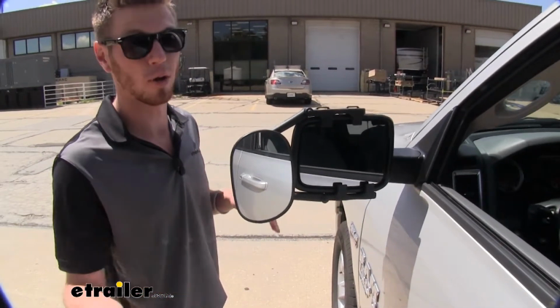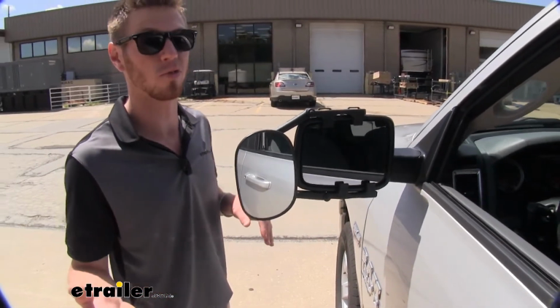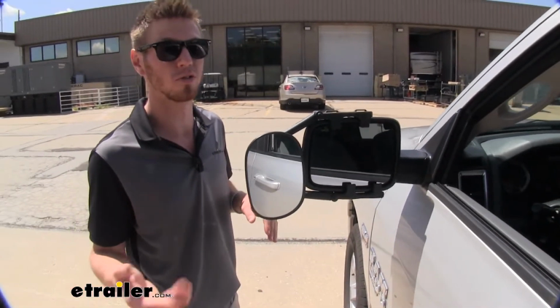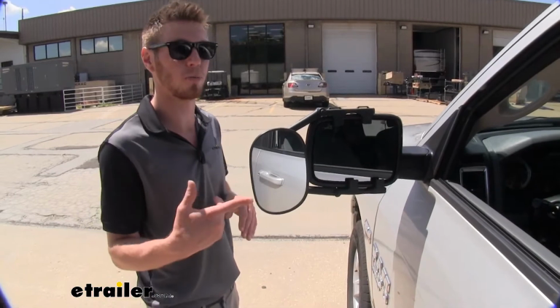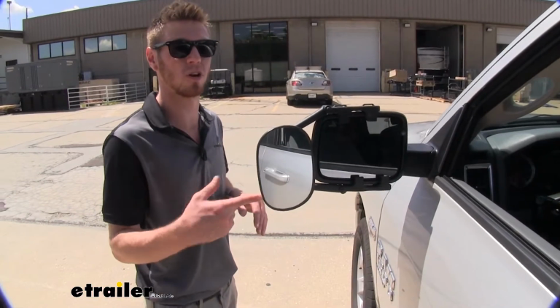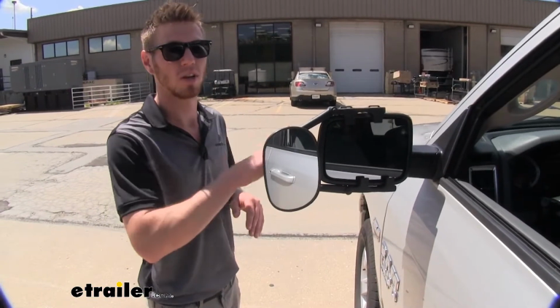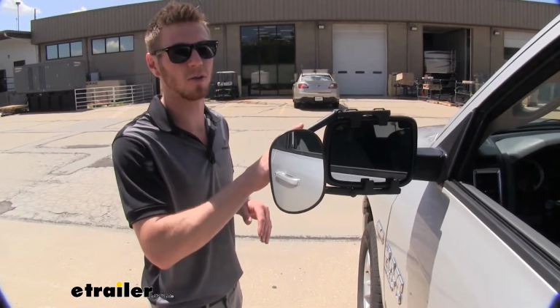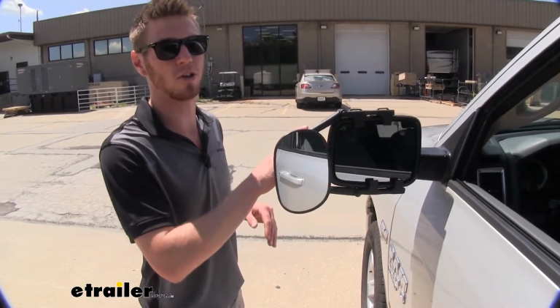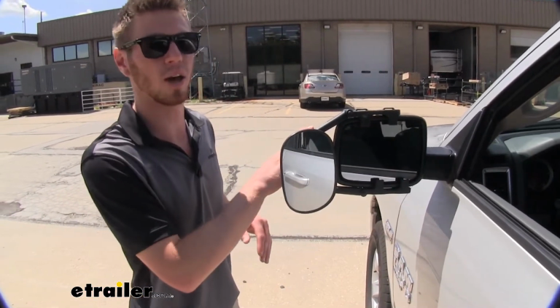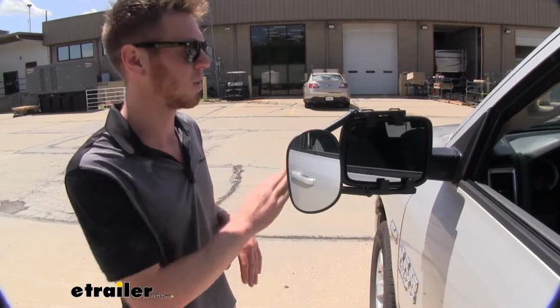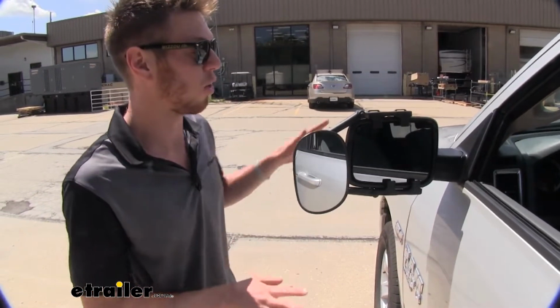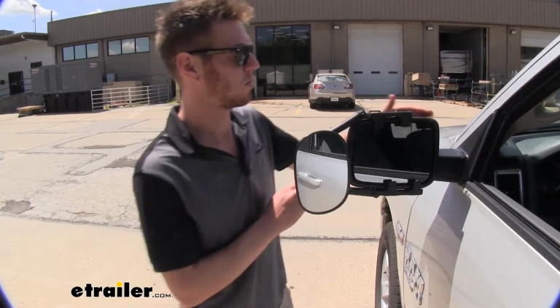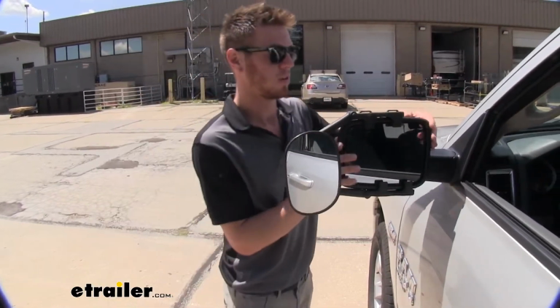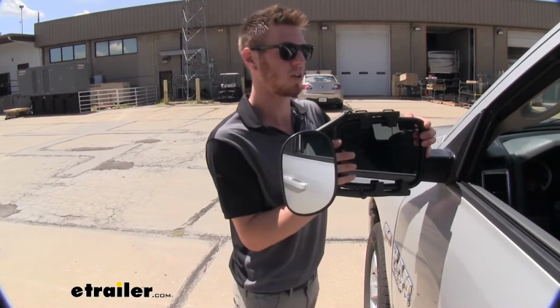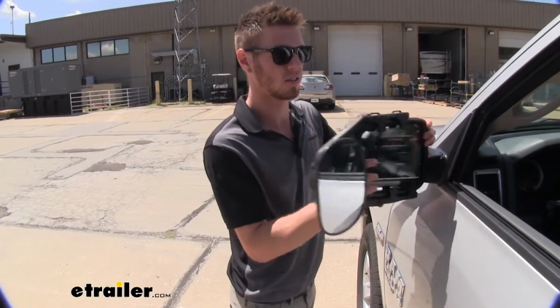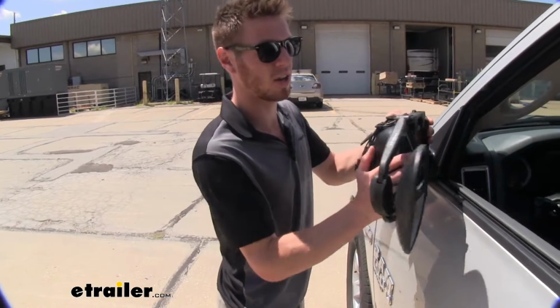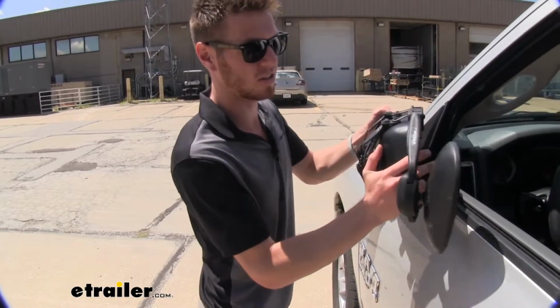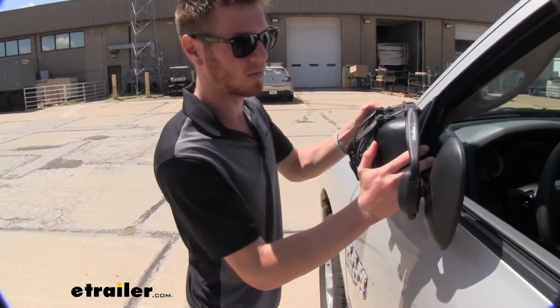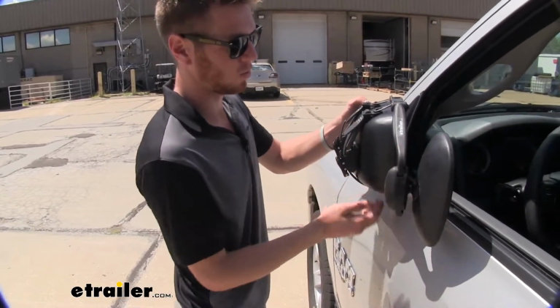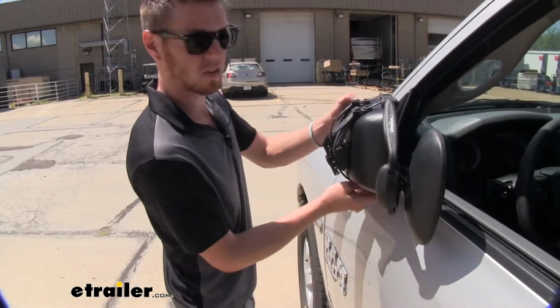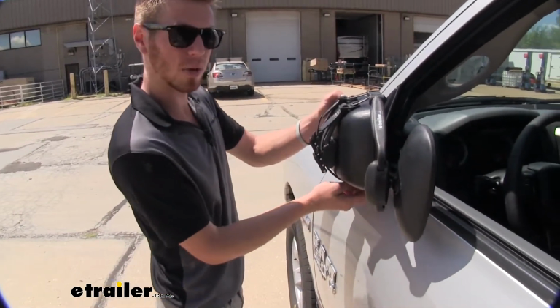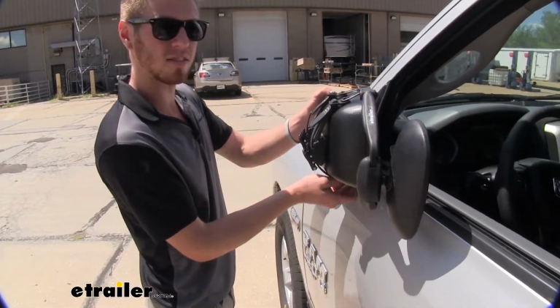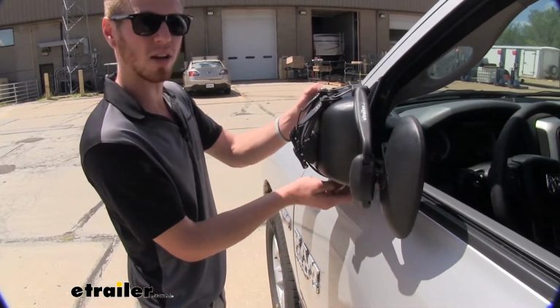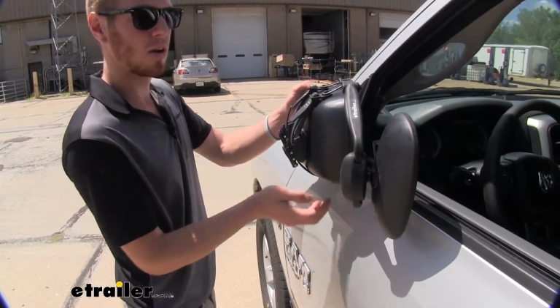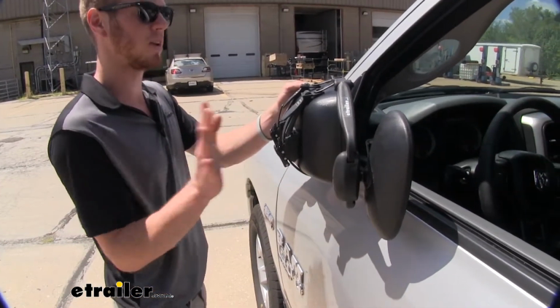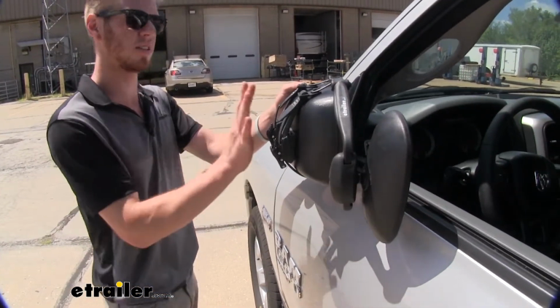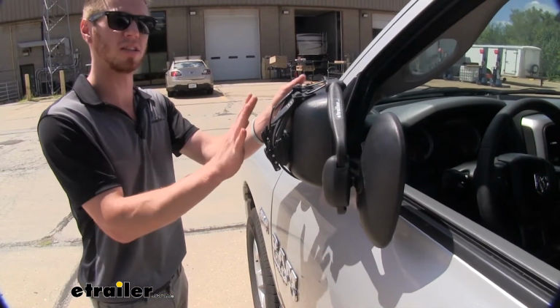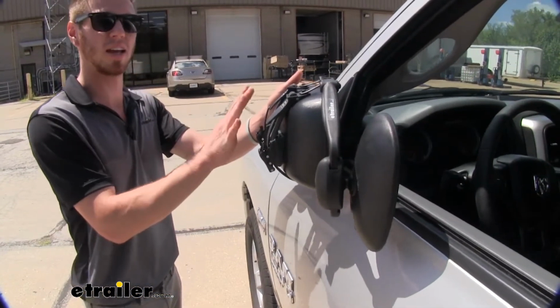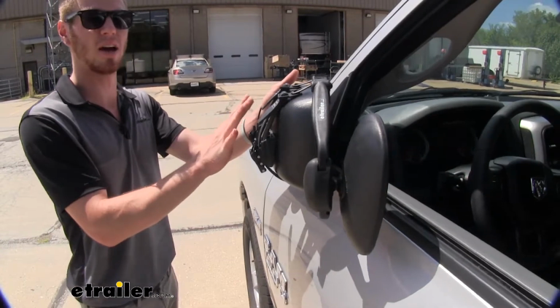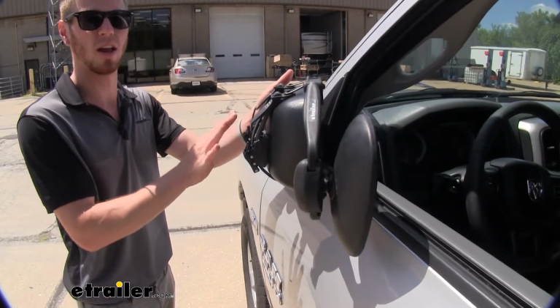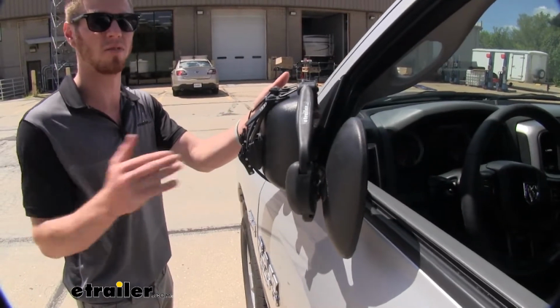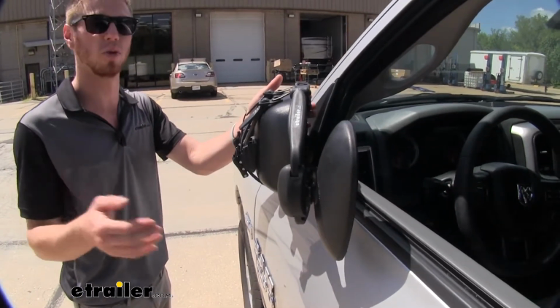You have multiple vehicles you plan on putting this on, it's going to allow you to do that. It also does allow you to tilt in. You will have a little bit of contact right here, but it still does take down a lot of that vehicle width.